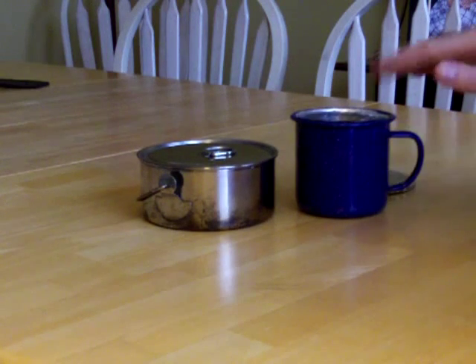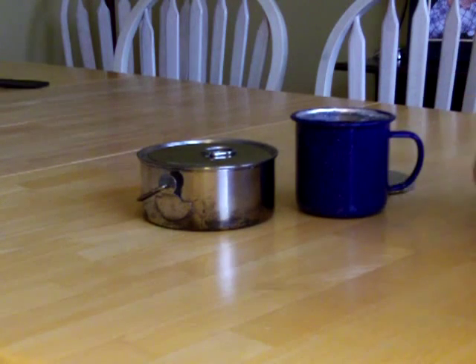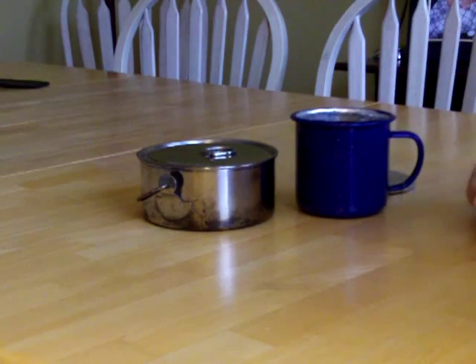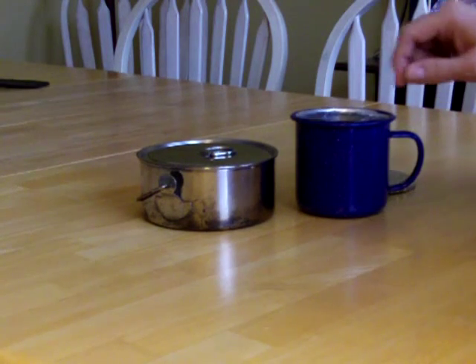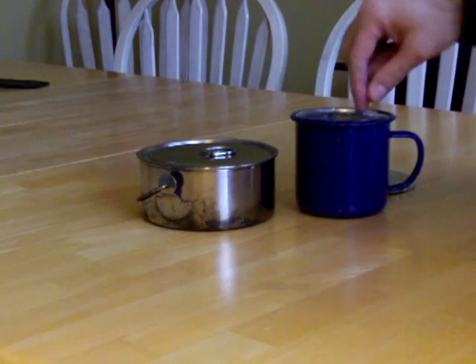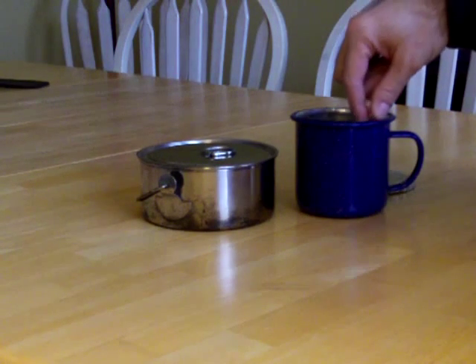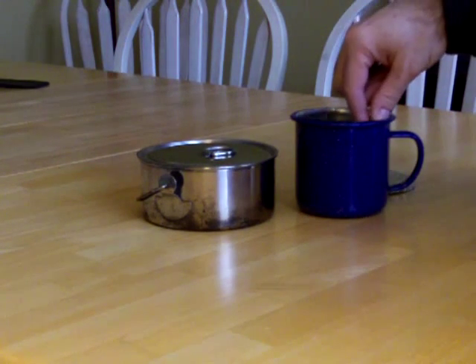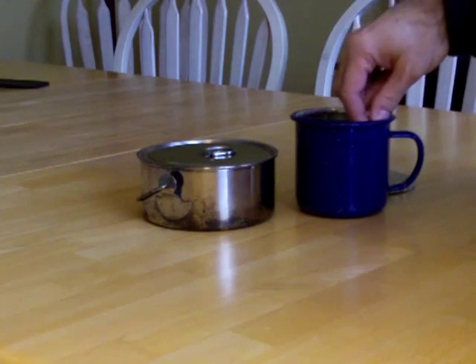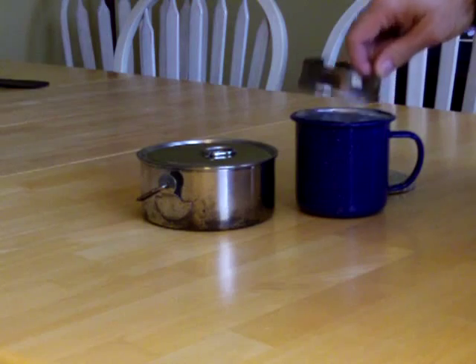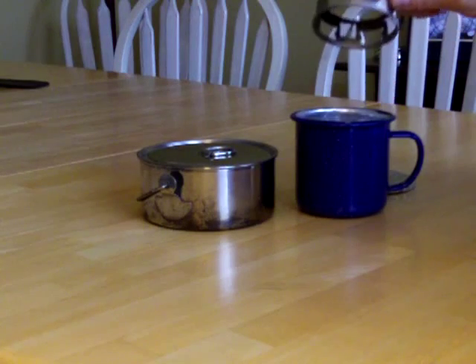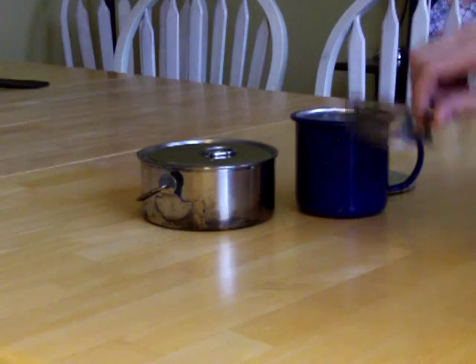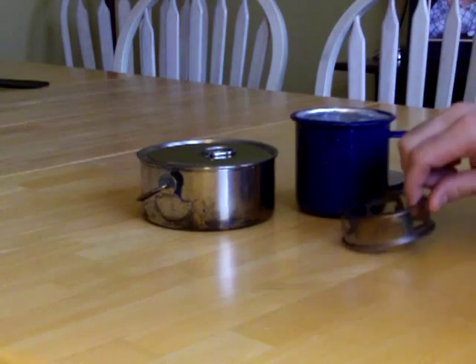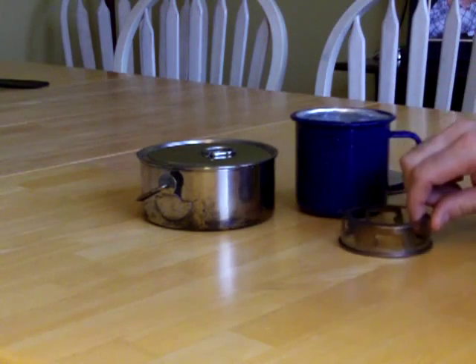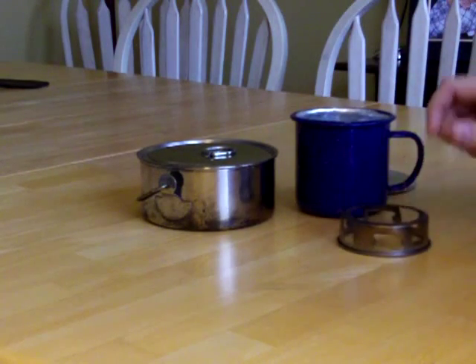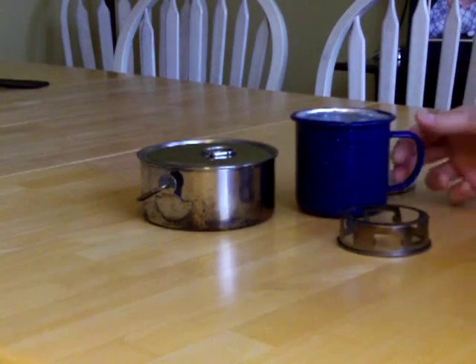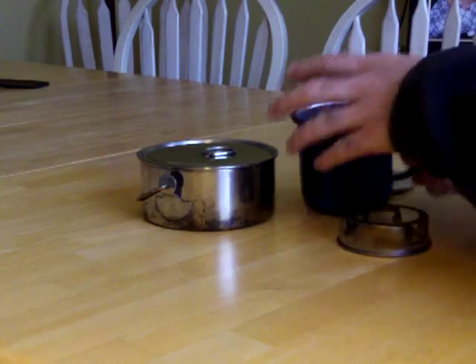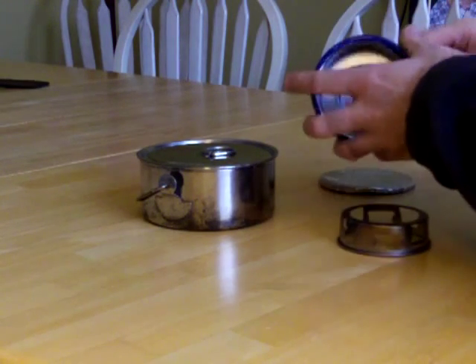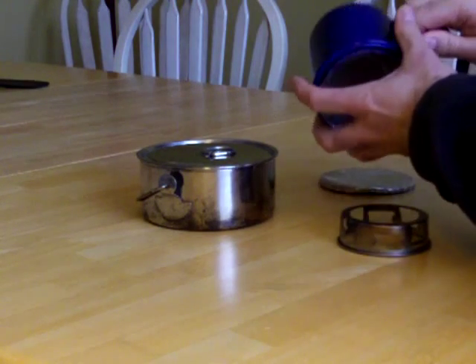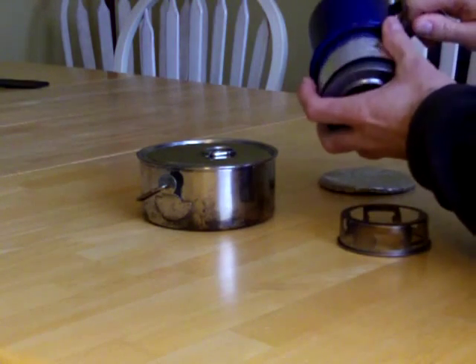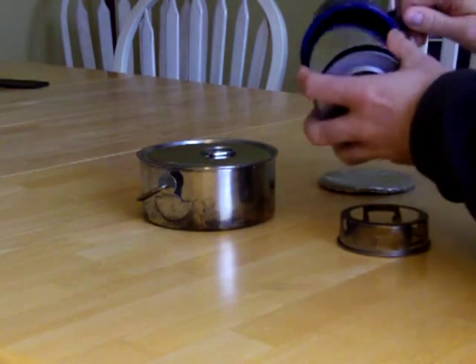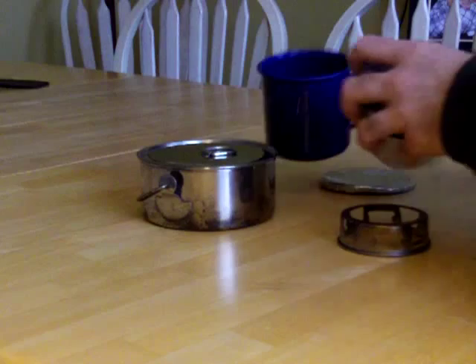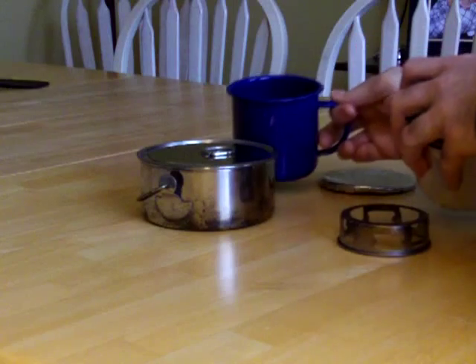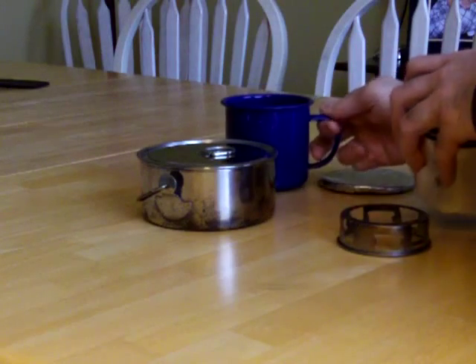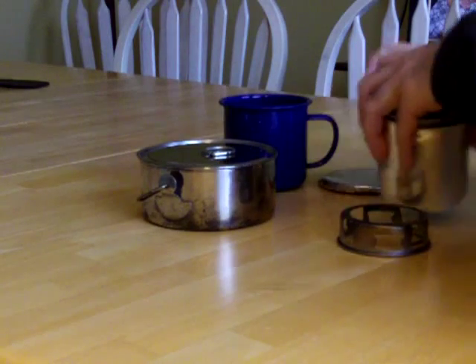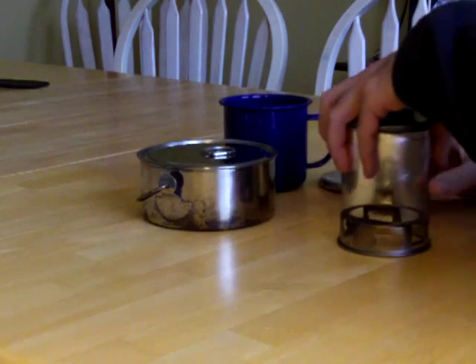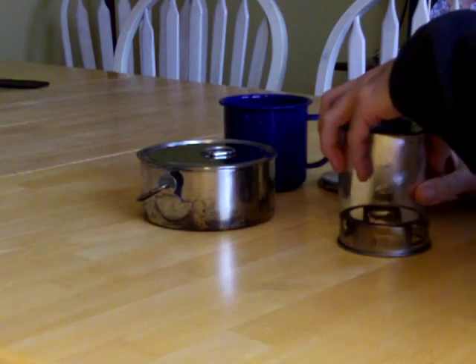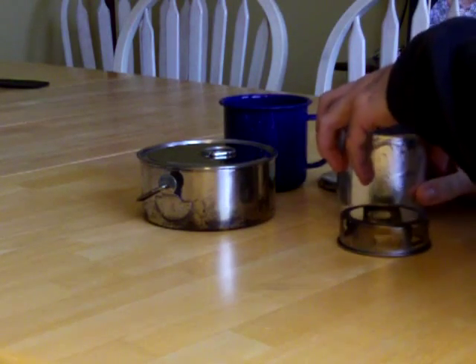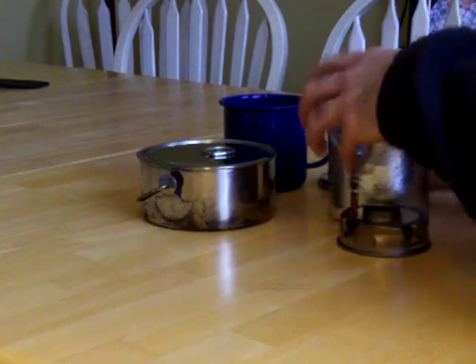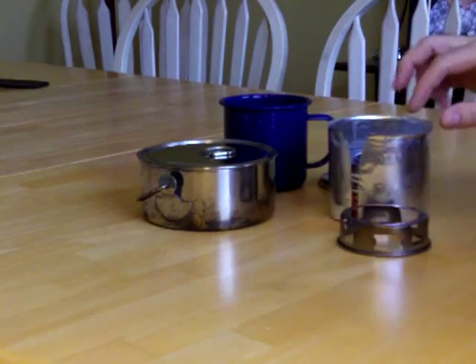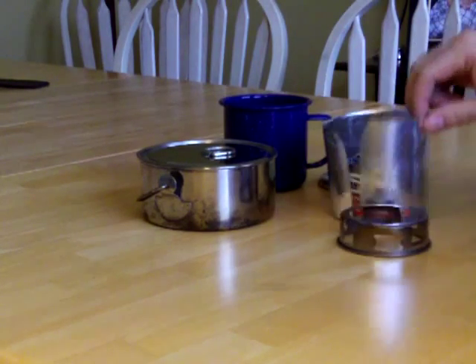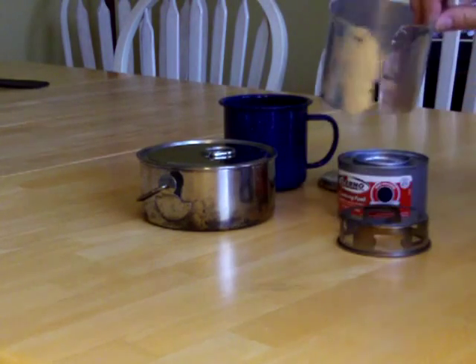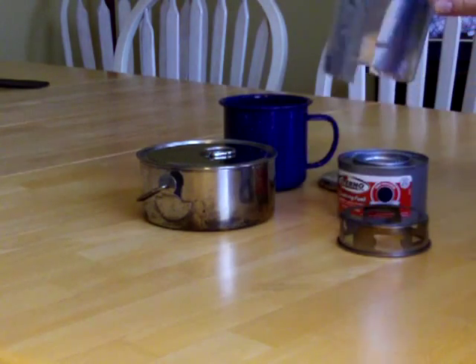My kit is totally contained in this mug. This is my stove. Inside is the fuel and the windscreen.